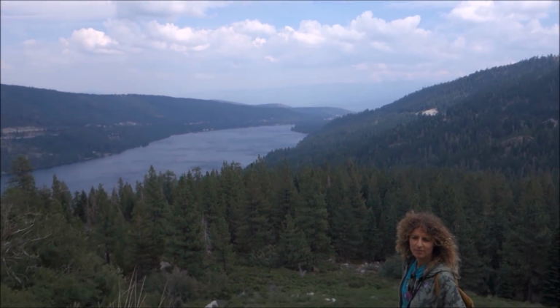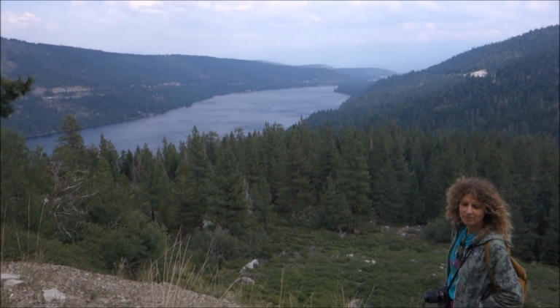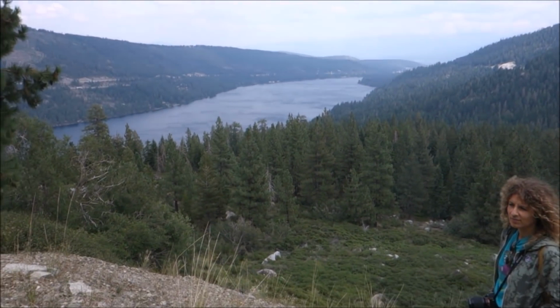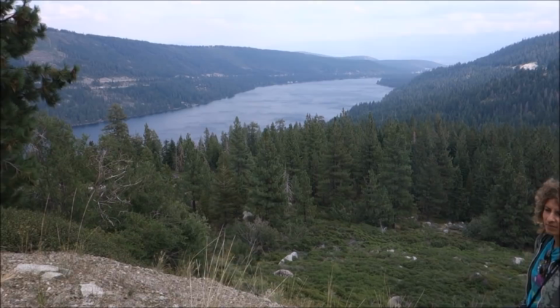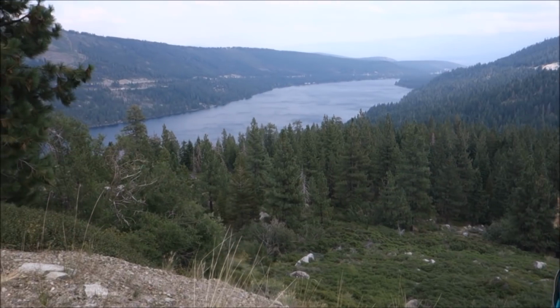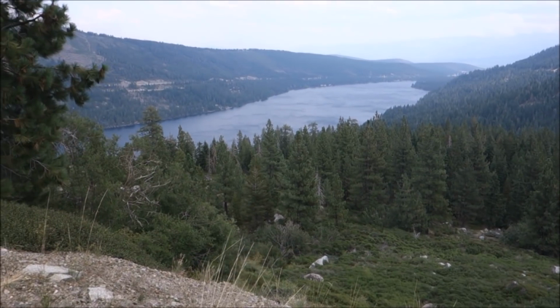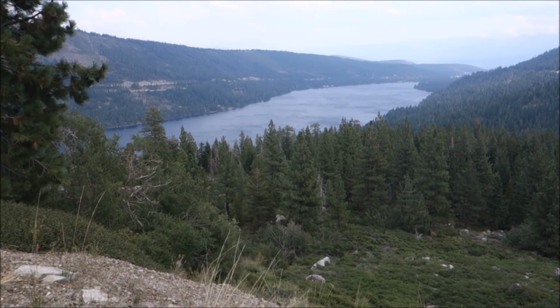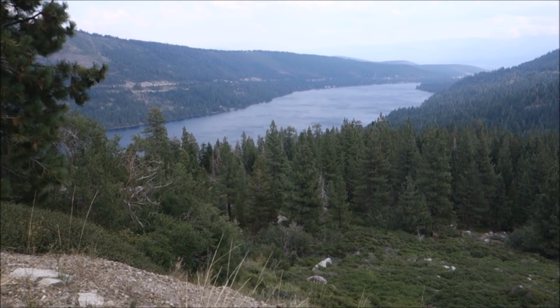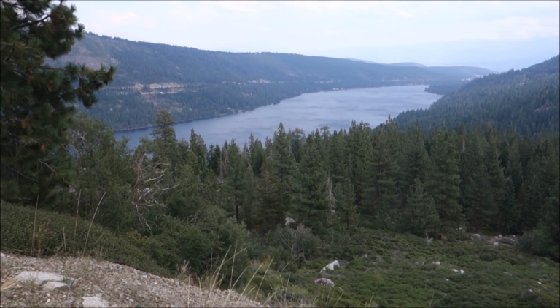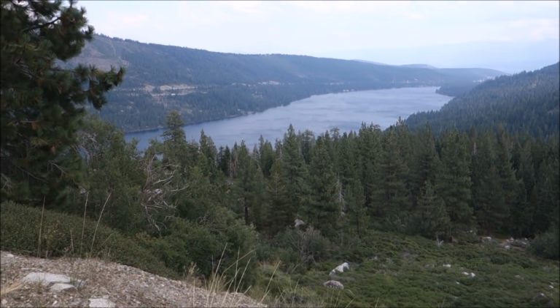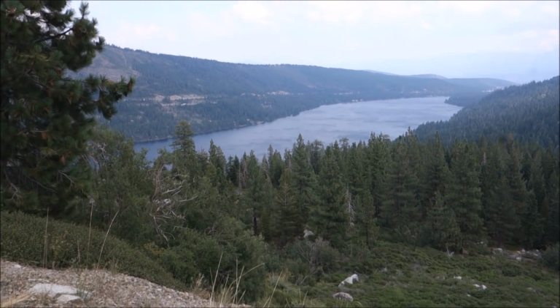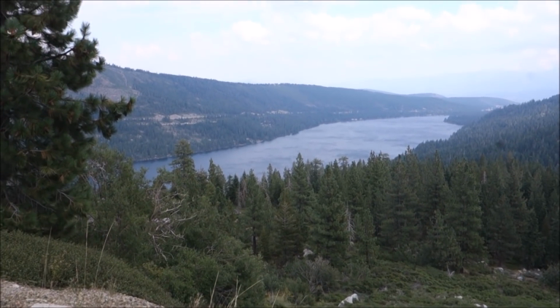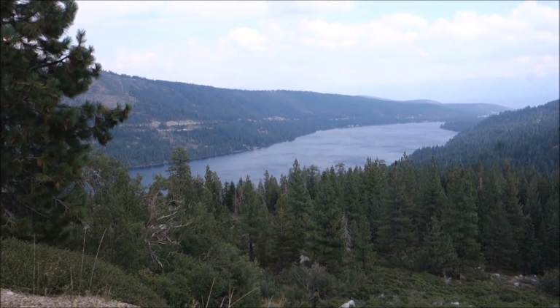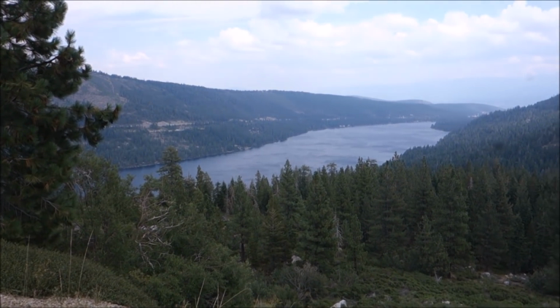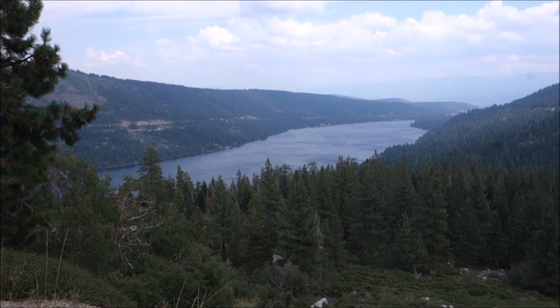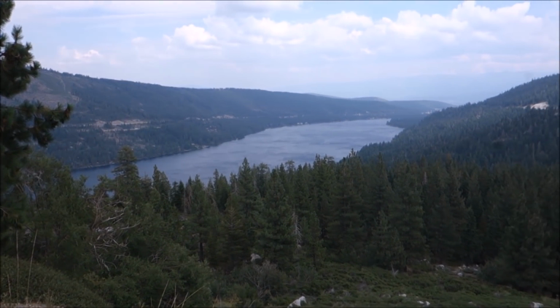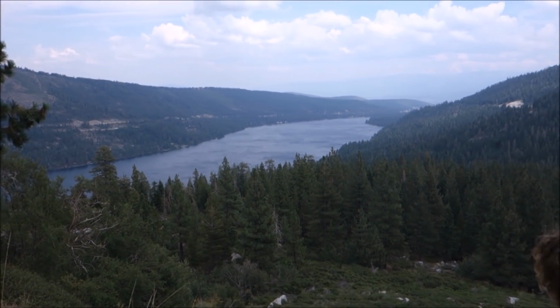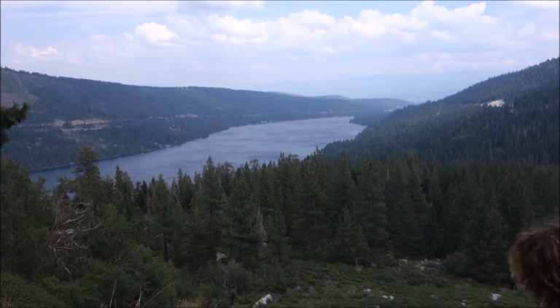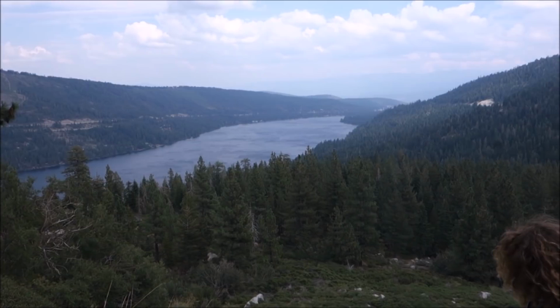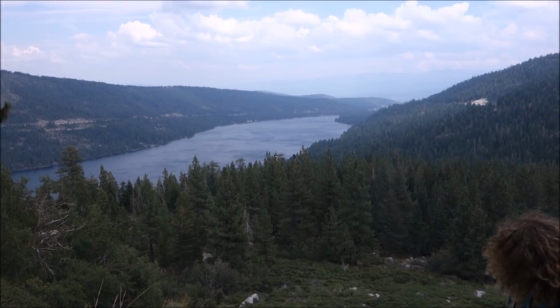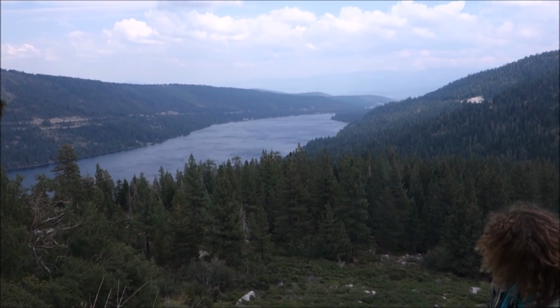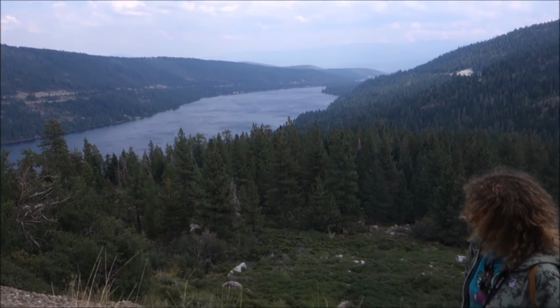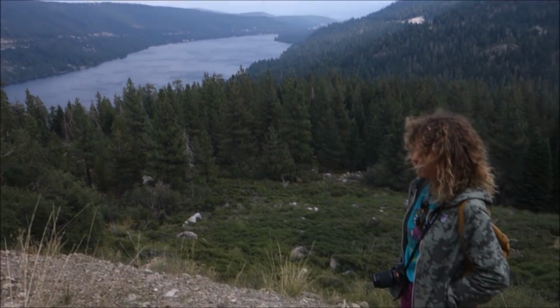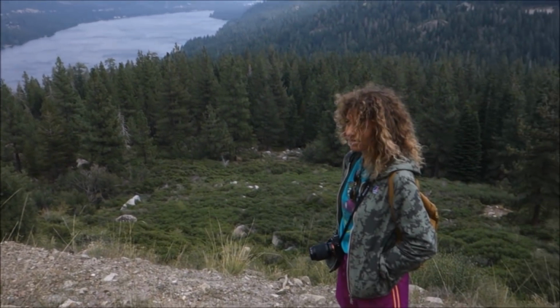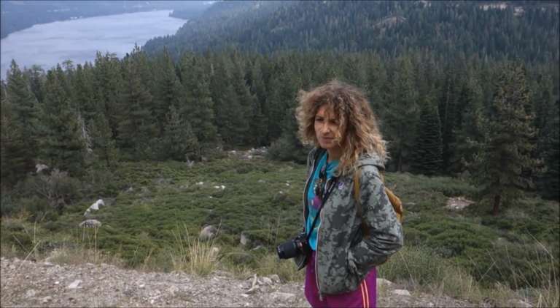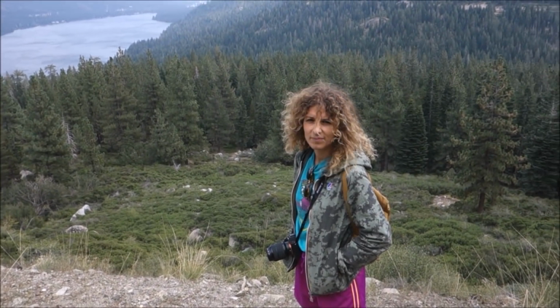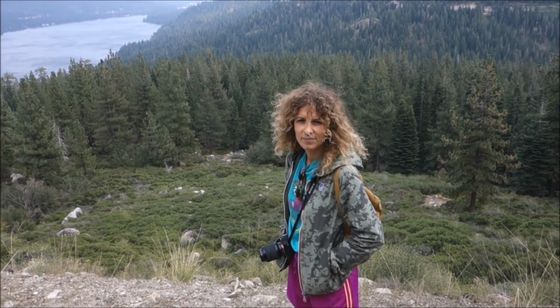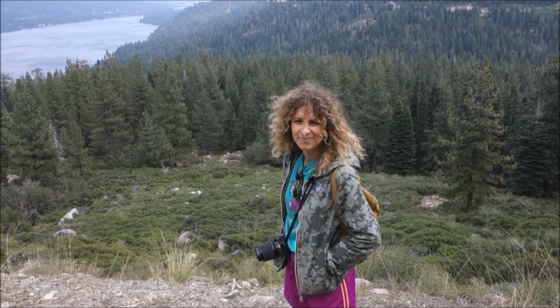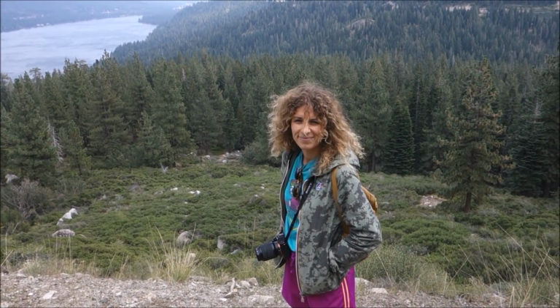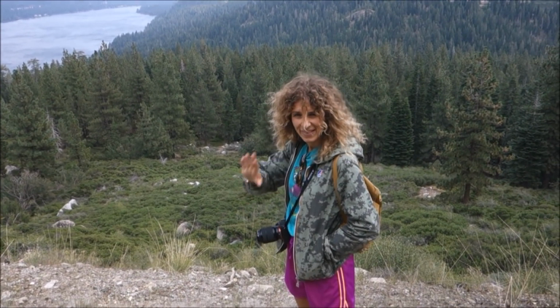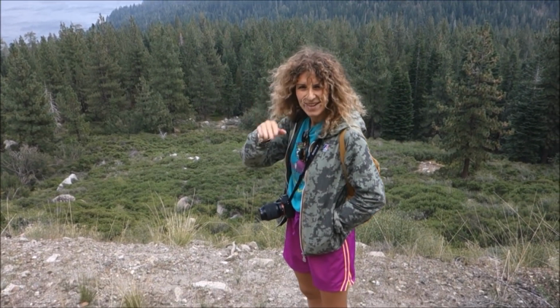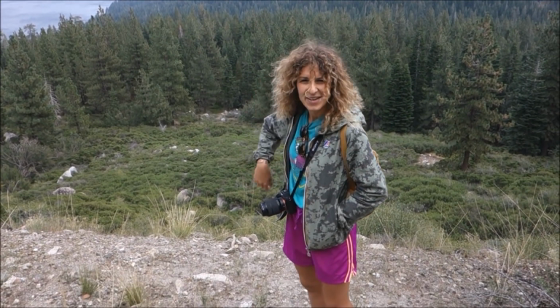I think we'll wrap the video up here, with this nice view of Donner Lake and the mountain next to it. Say goodbye, Eleonora. Thank you.